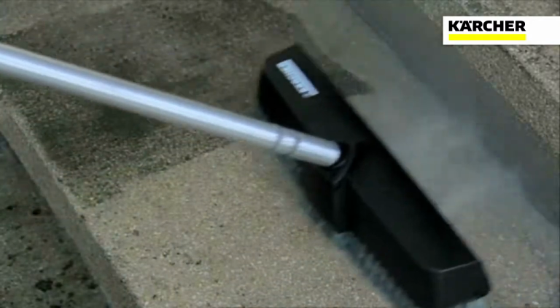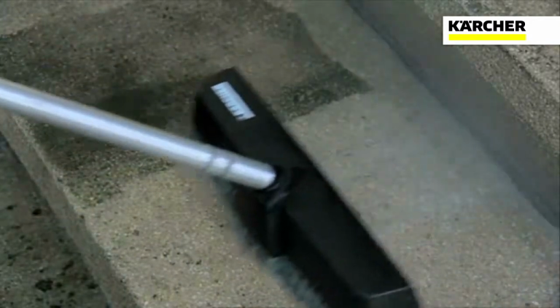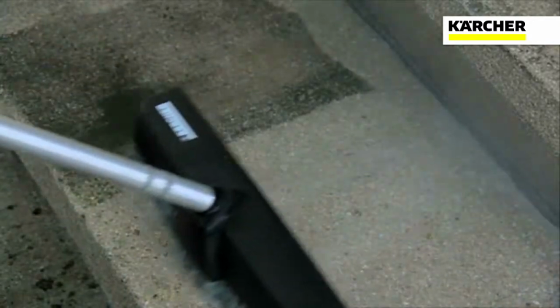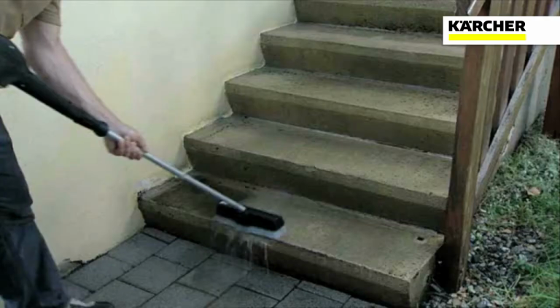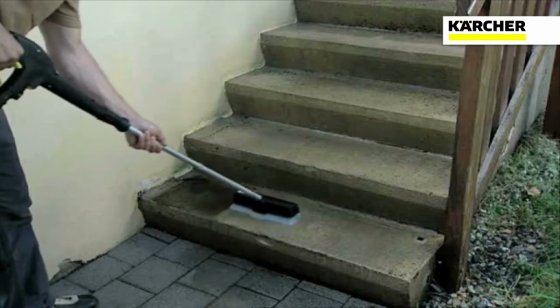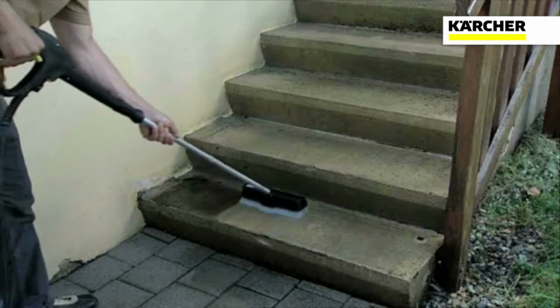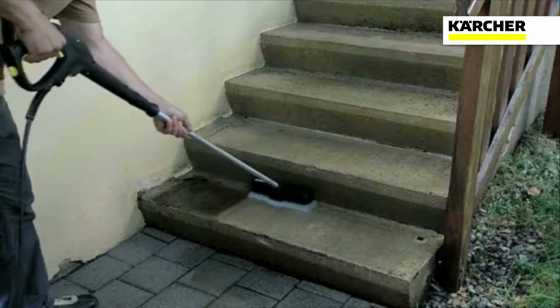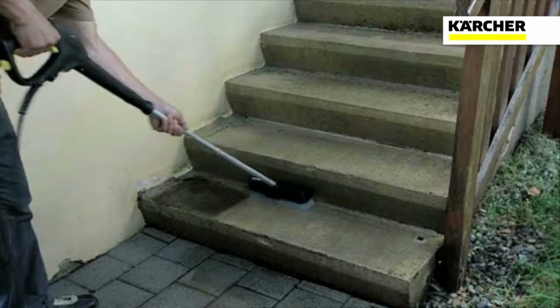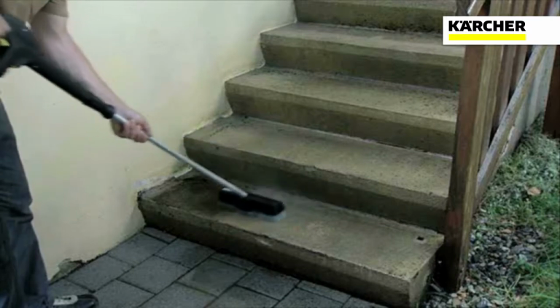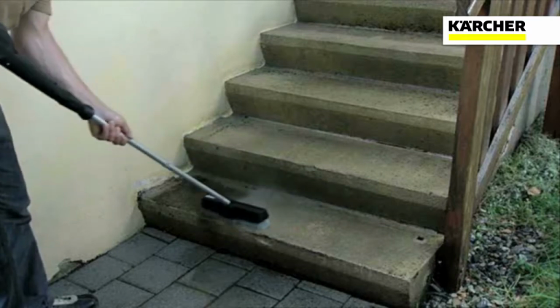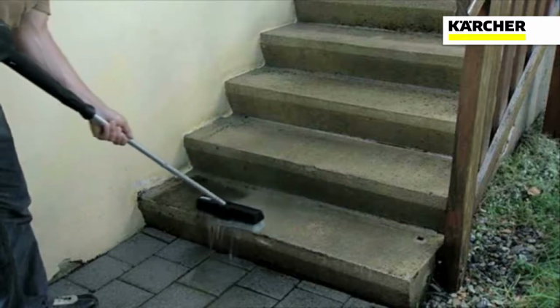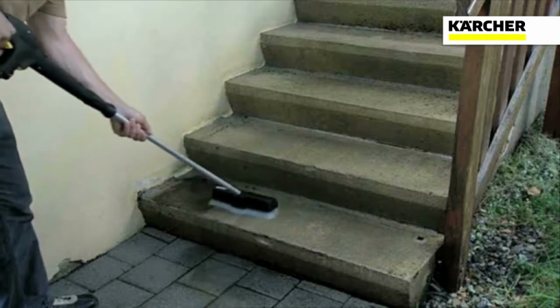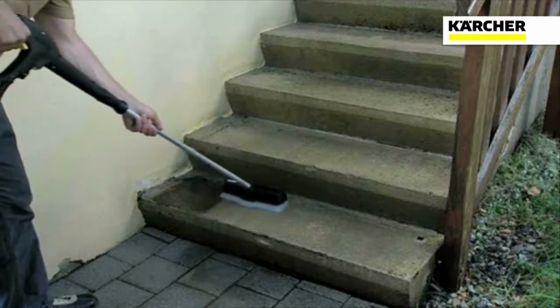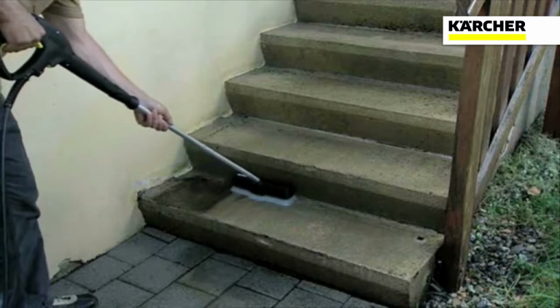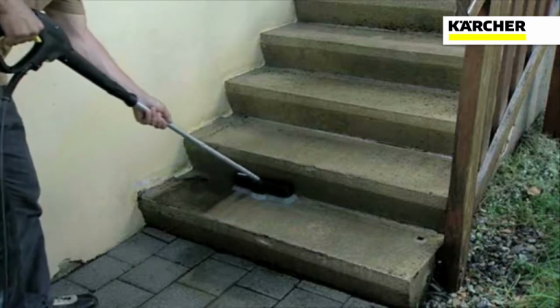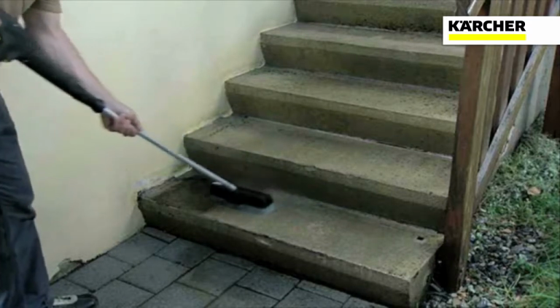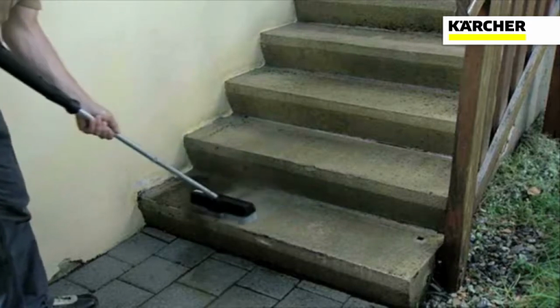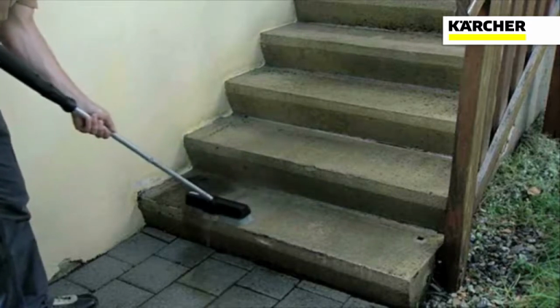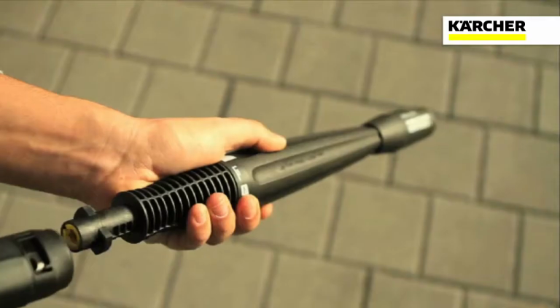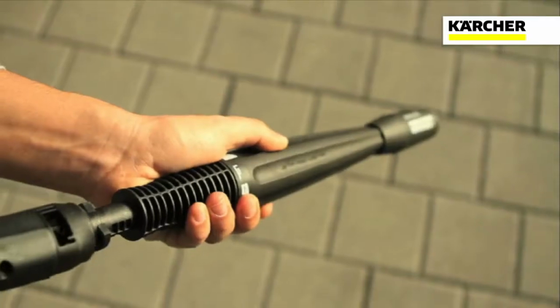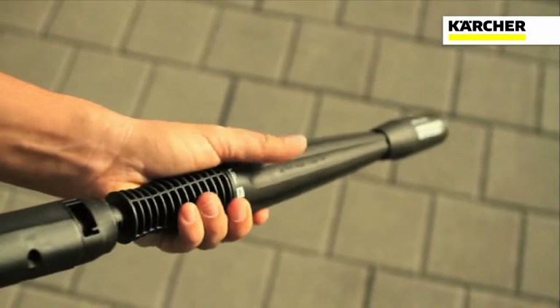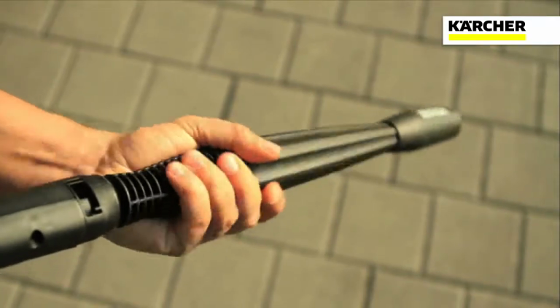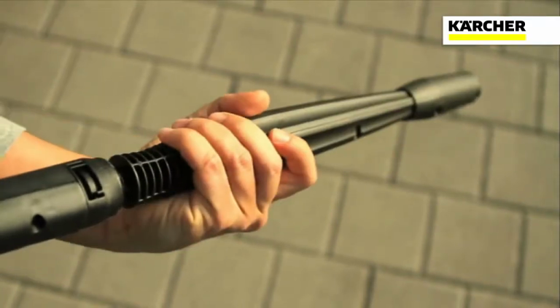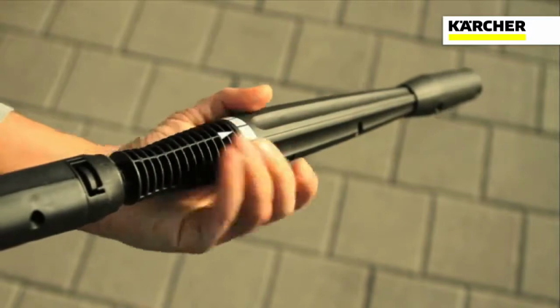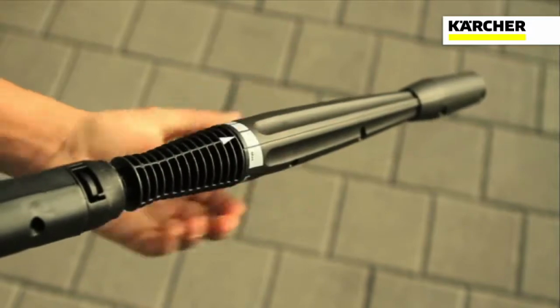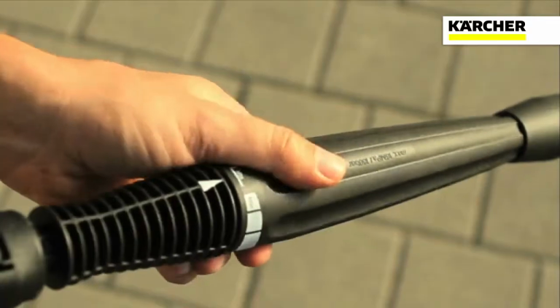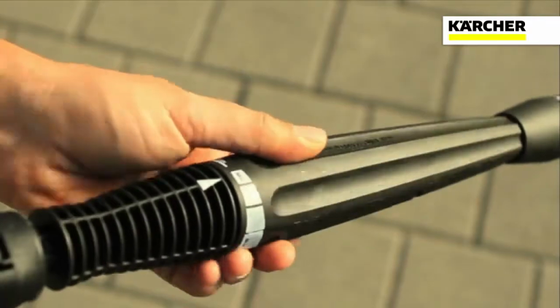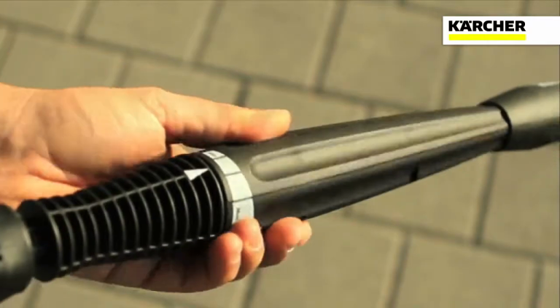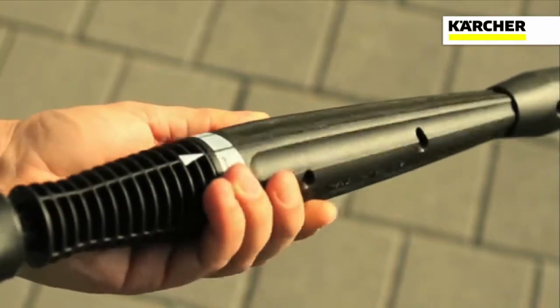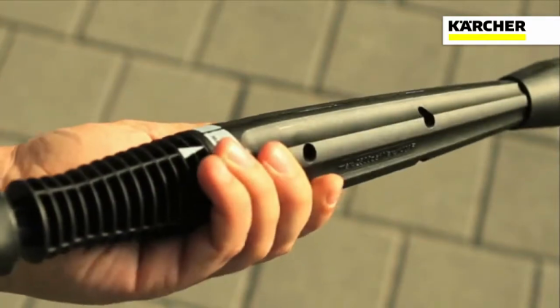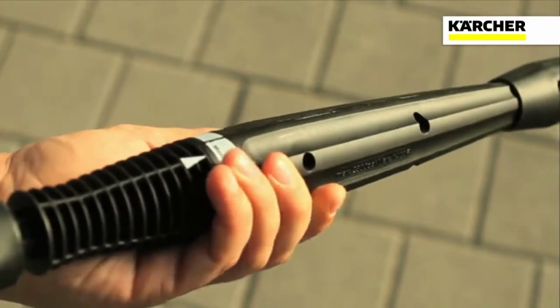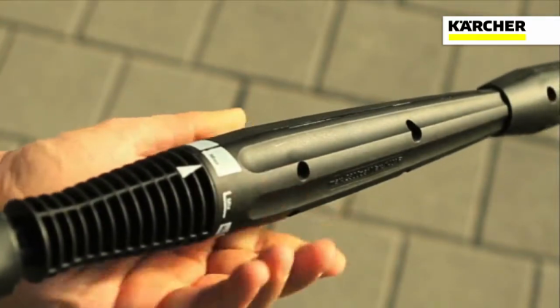Once you've completed cleaning the surface with the Power Scrubber, reattach the Vario lance. Turn the lance to the maximum setting and rinse away any residual dirt.